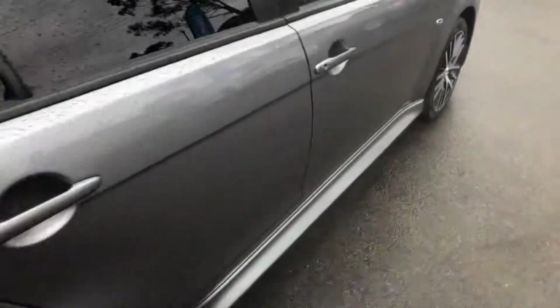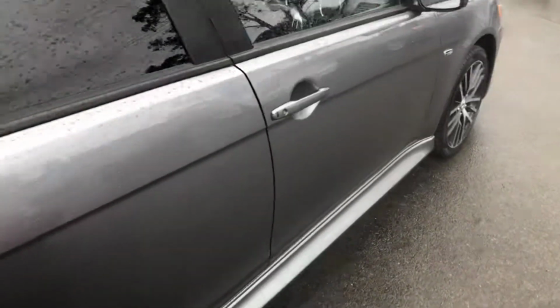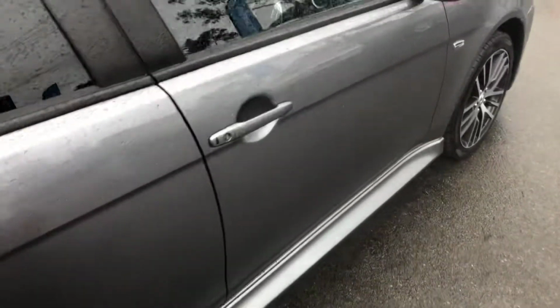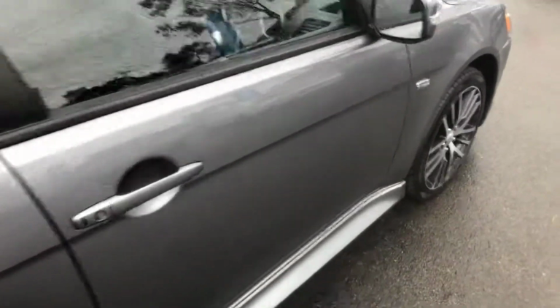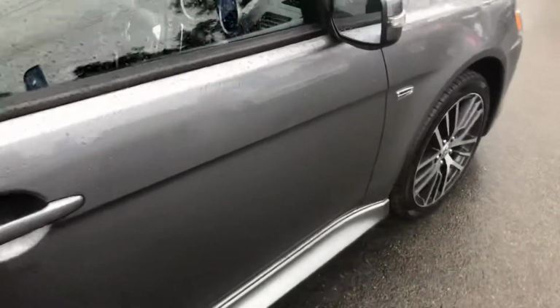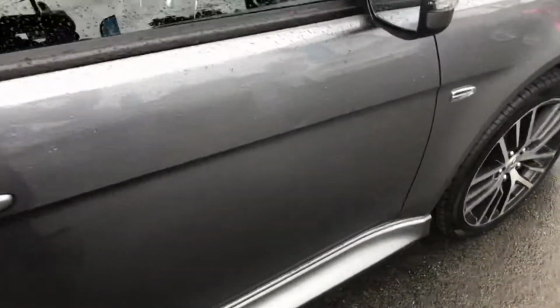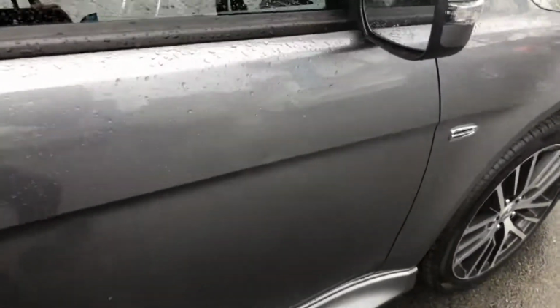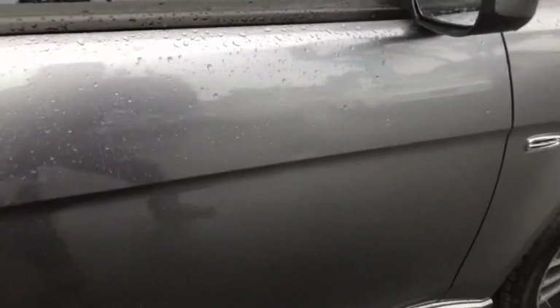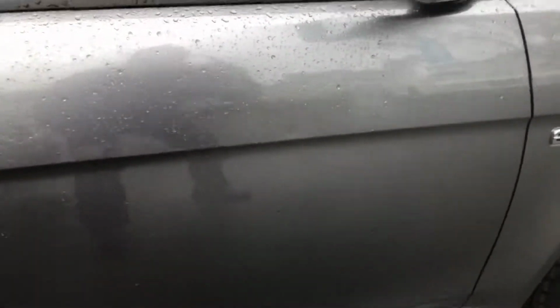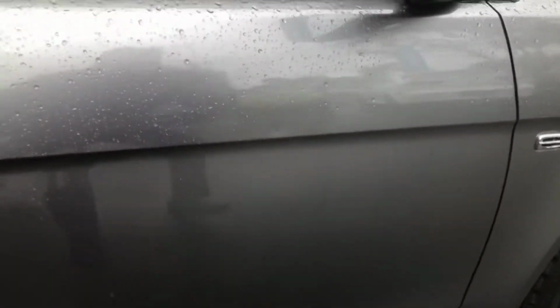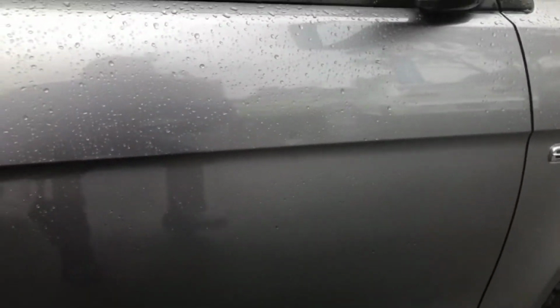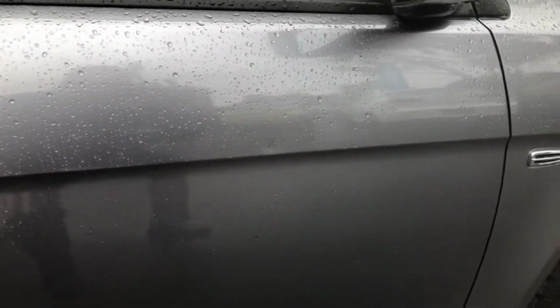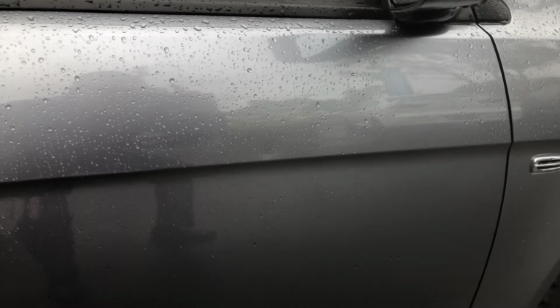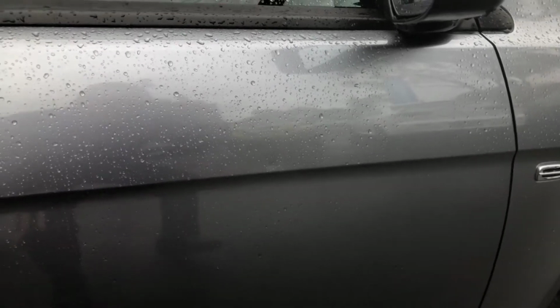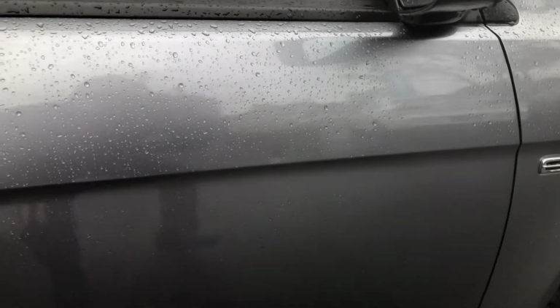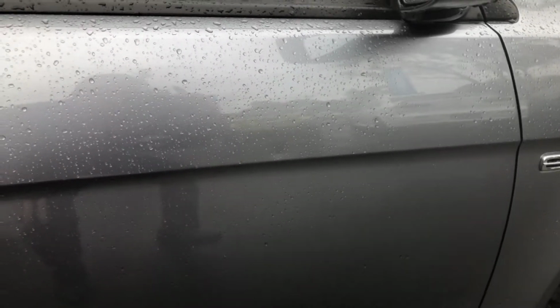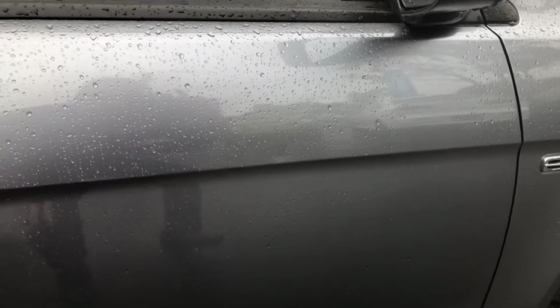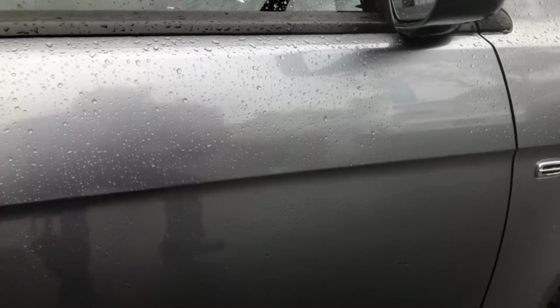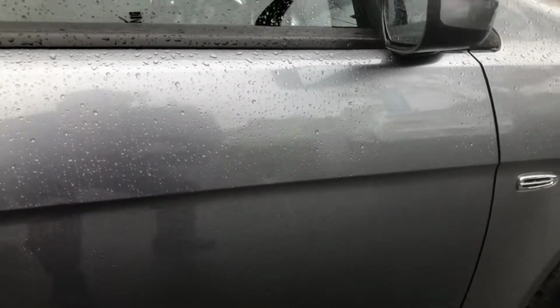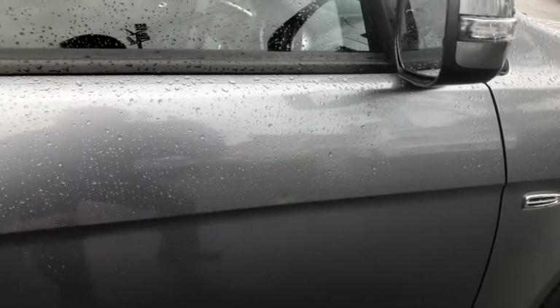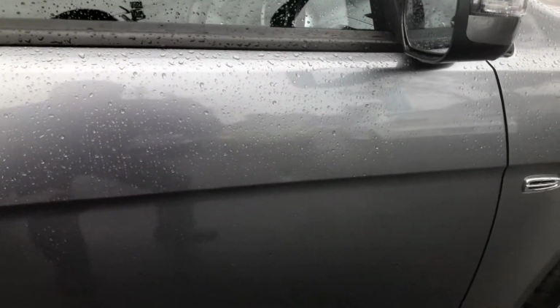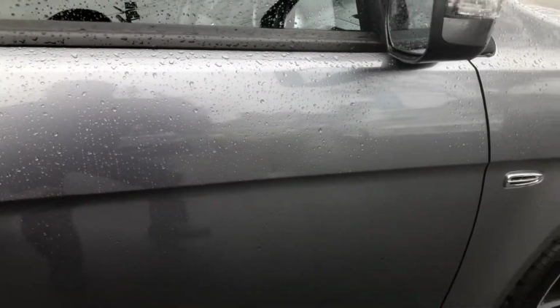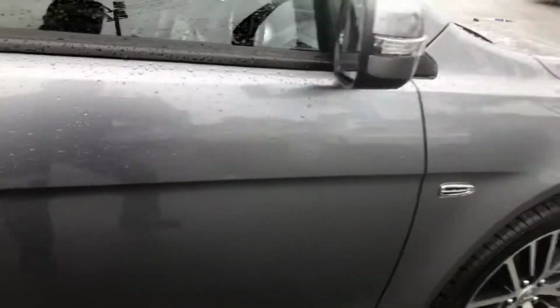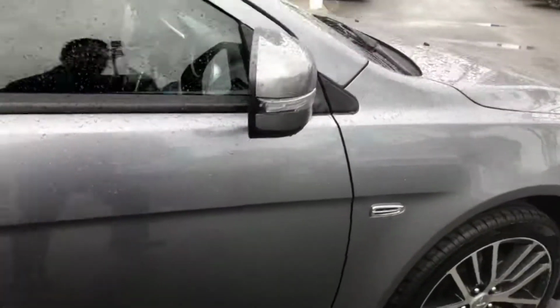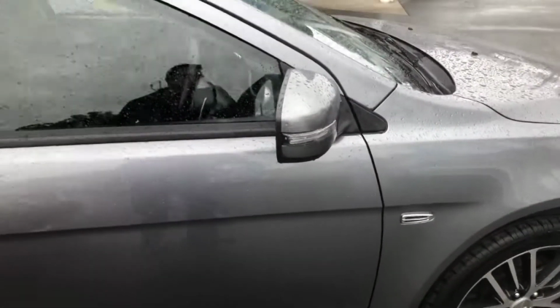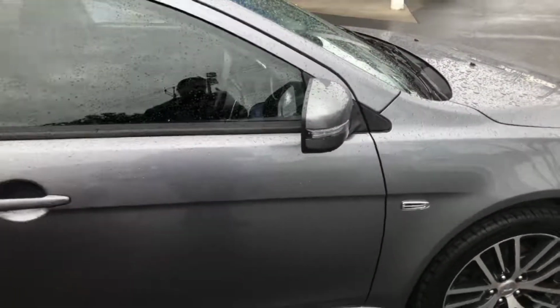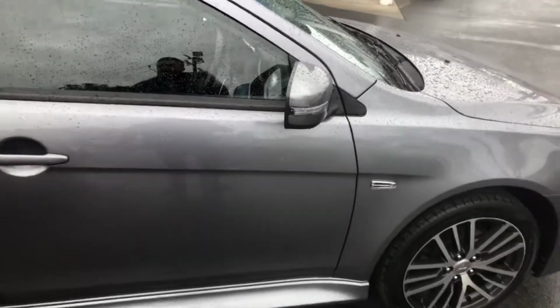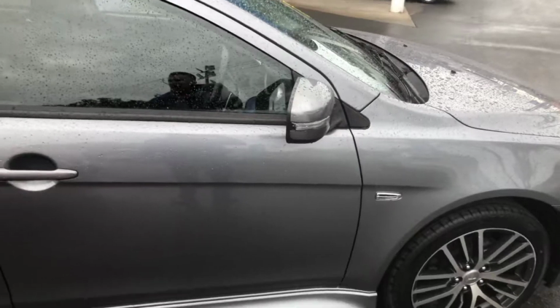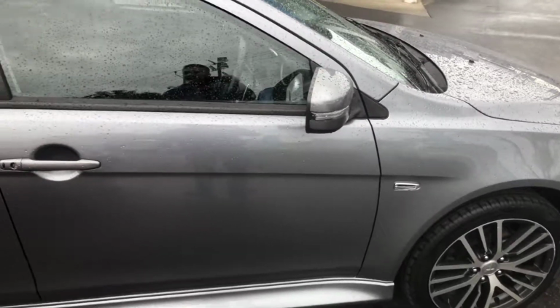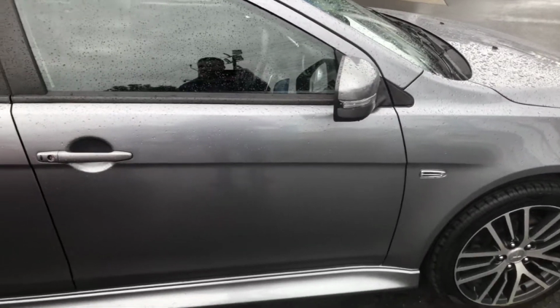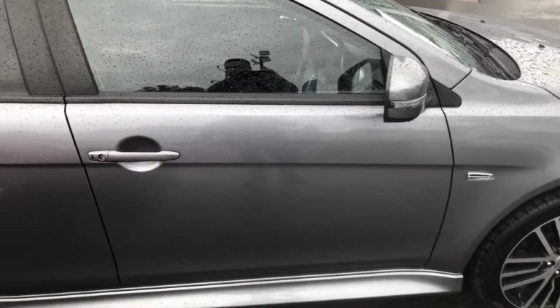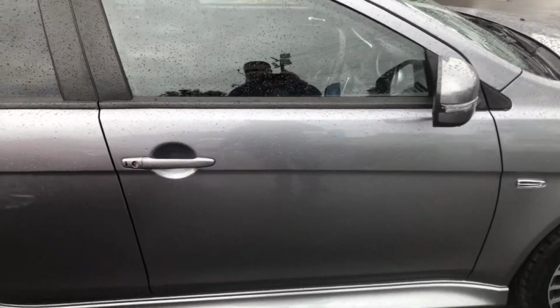You can see right in the middle there — there is a little dent in the door. That is the only blemish on the entire car. Other than that, it's in exceptional condition.